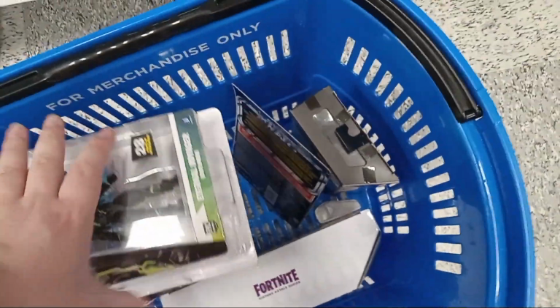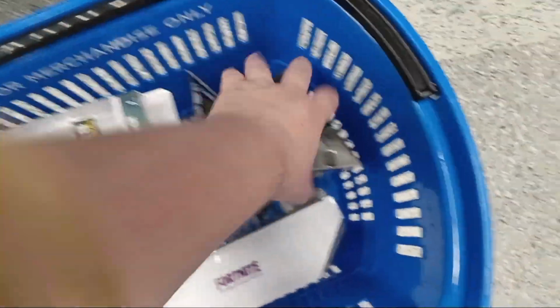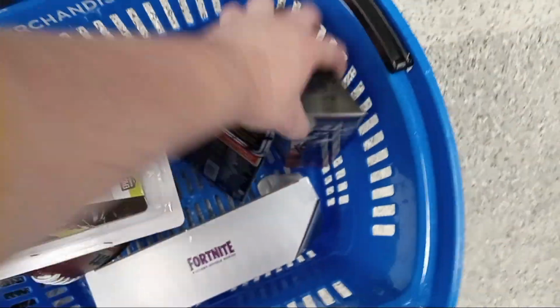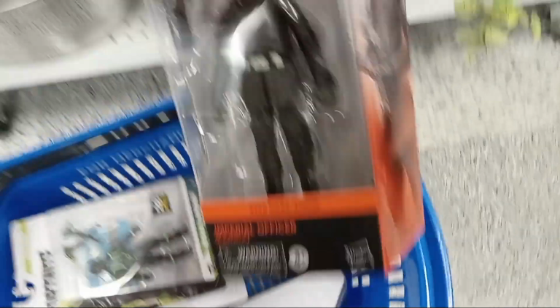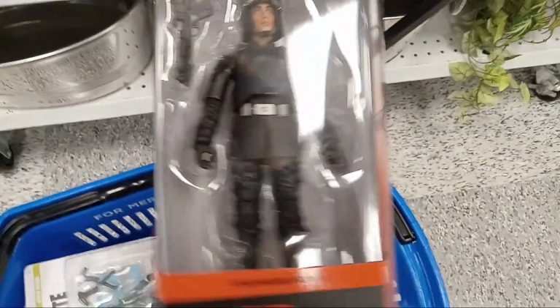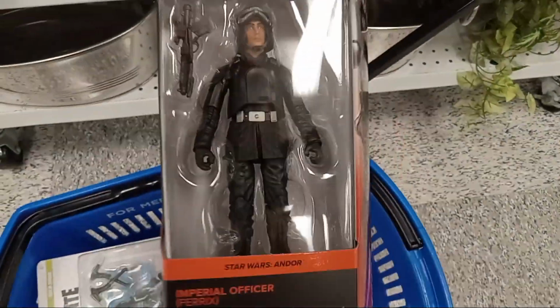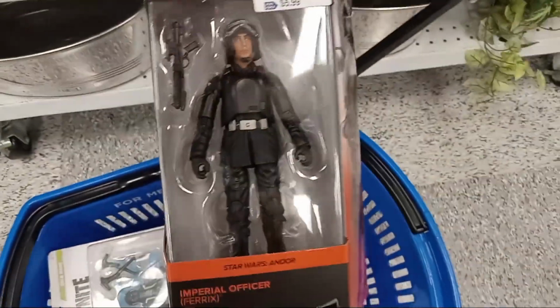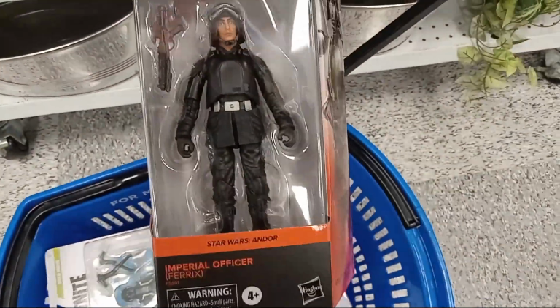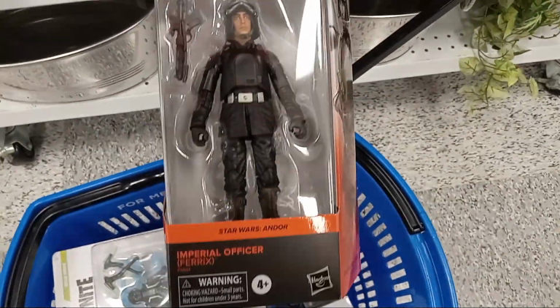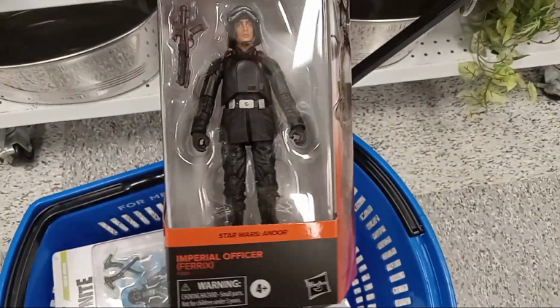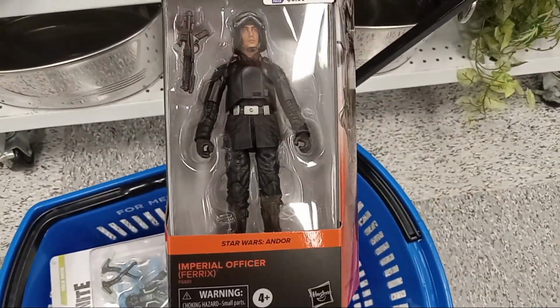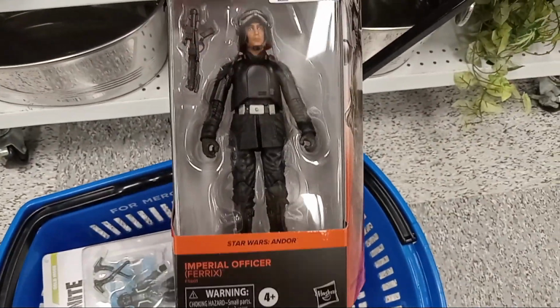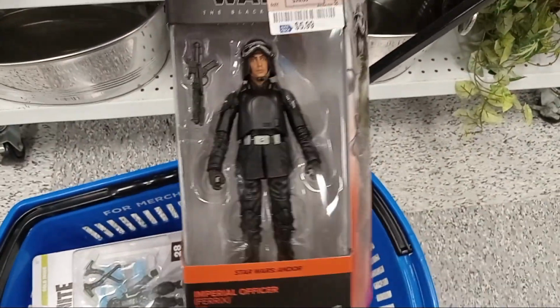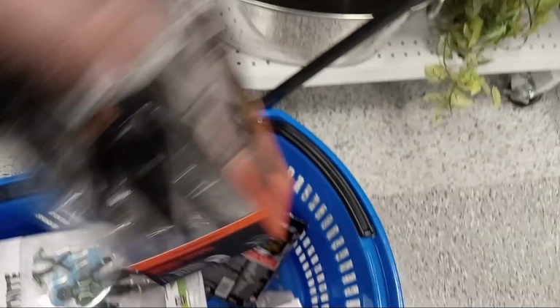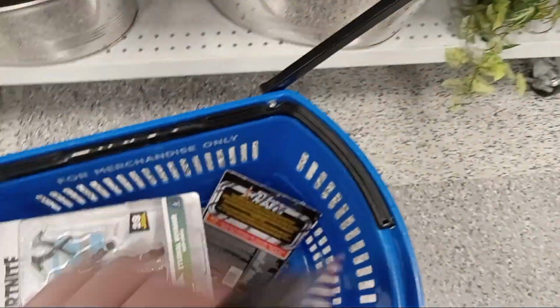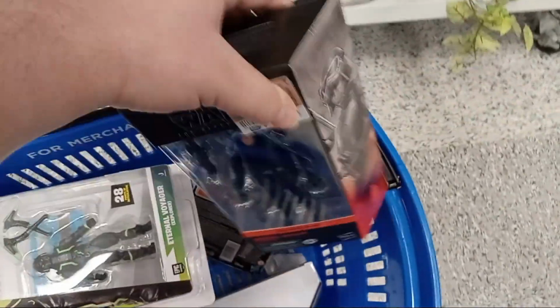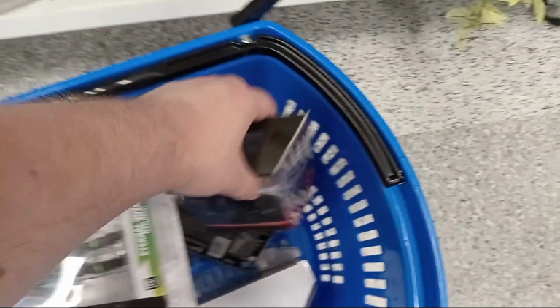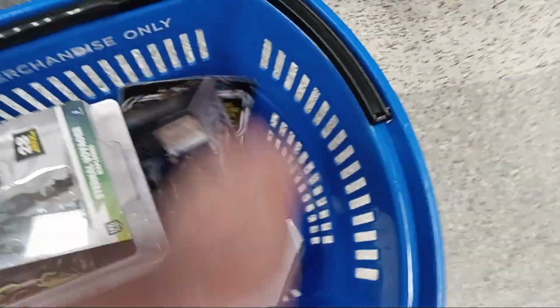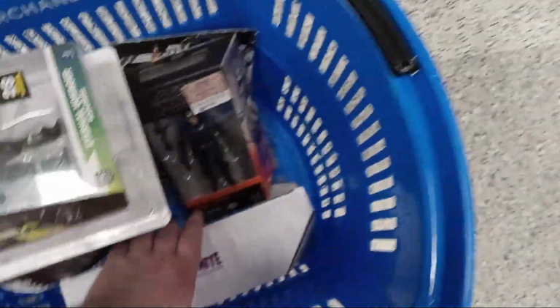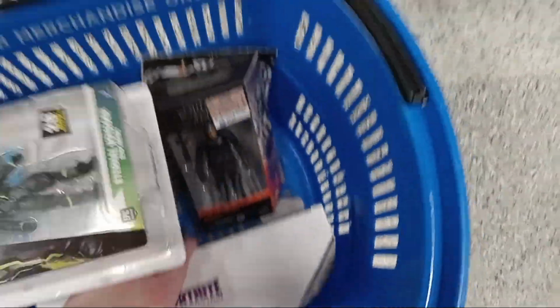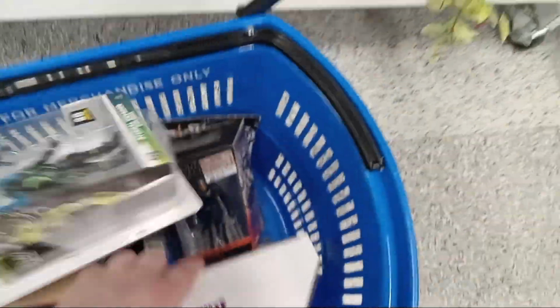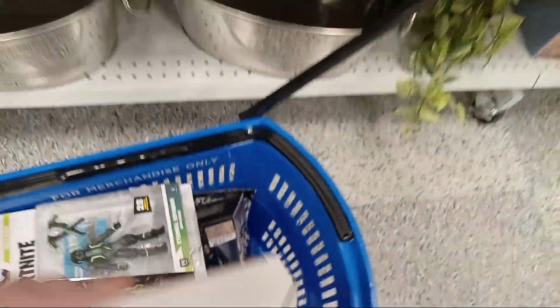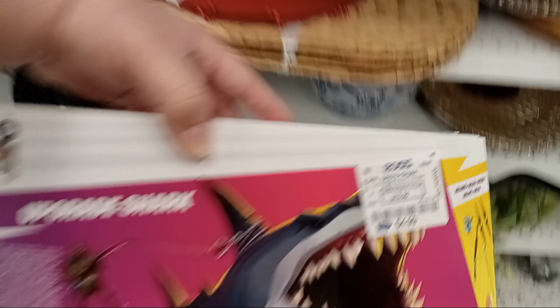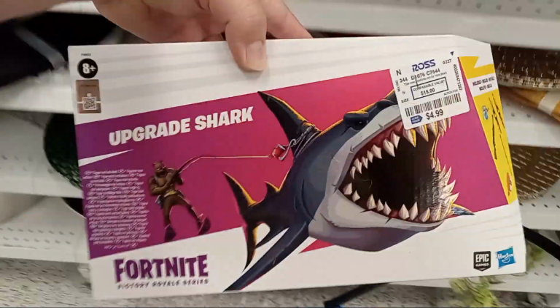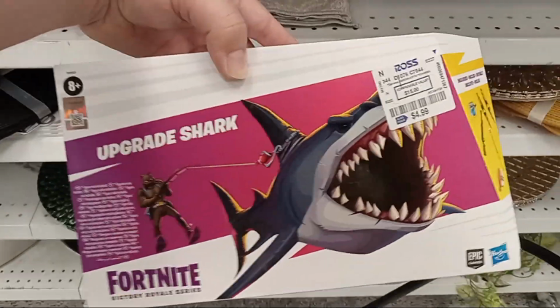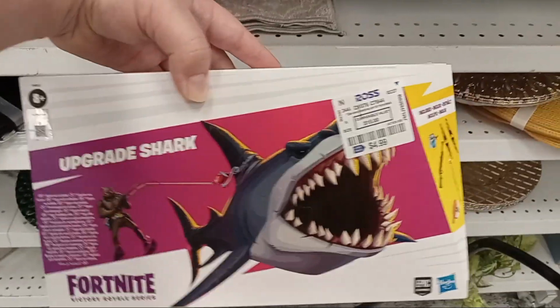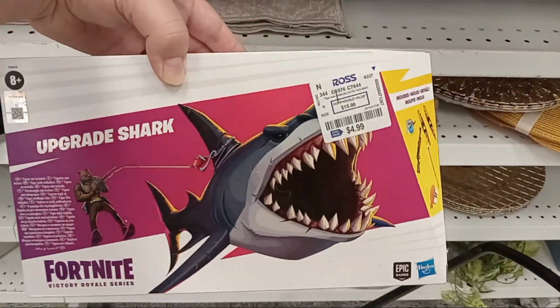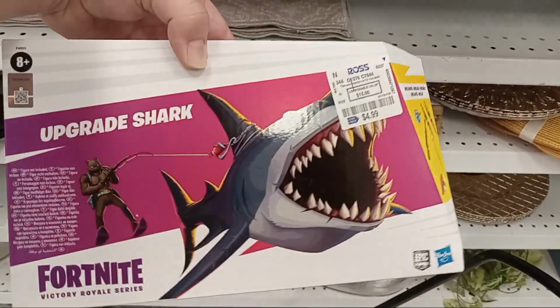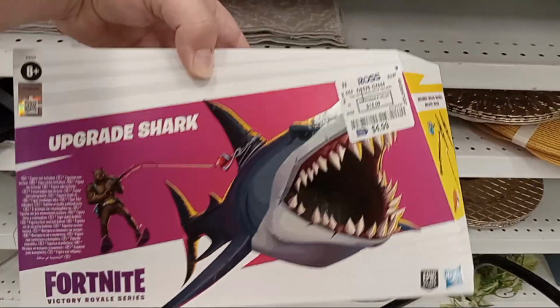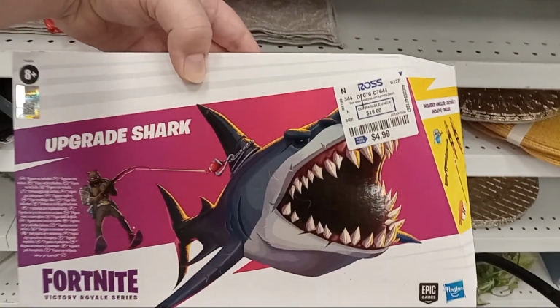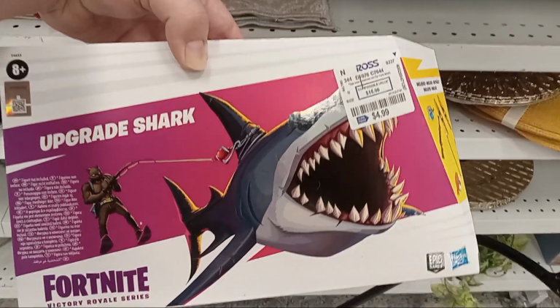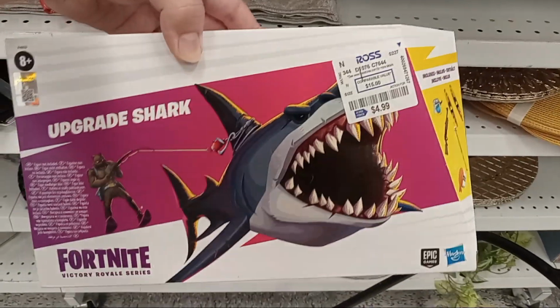Then we've got a Black Series figure from Andor — Andor for $5.99, Imperial Officer Ferrets. And the final thing is an Upgrade Shark from the Hasbro Fortnite series.